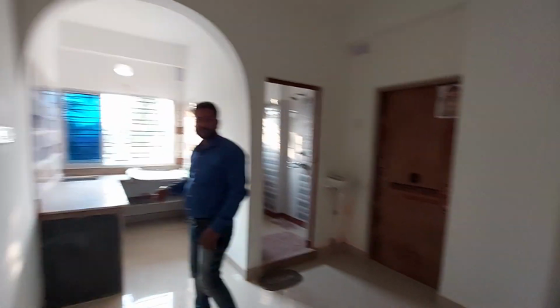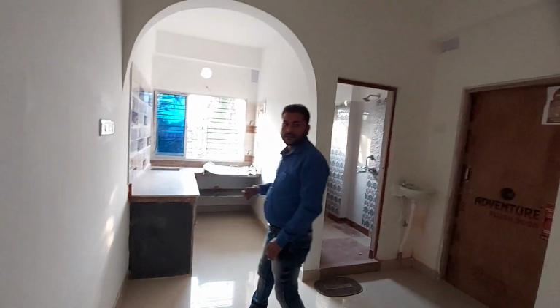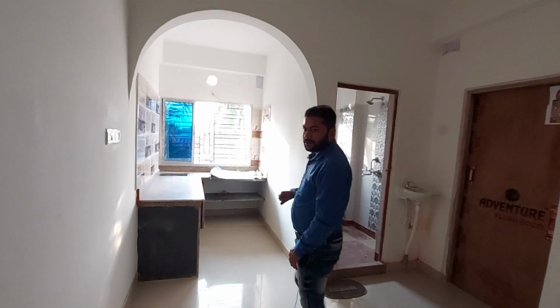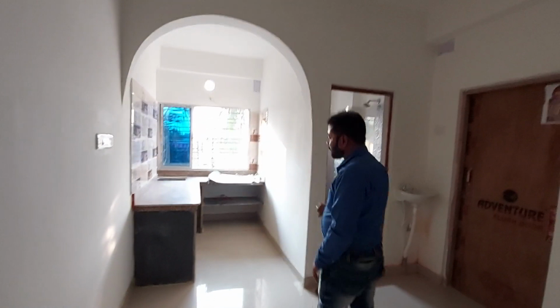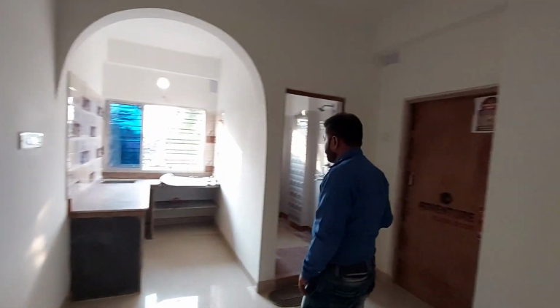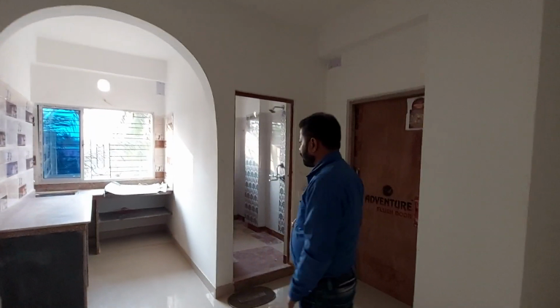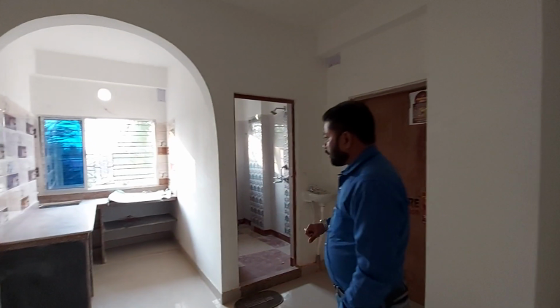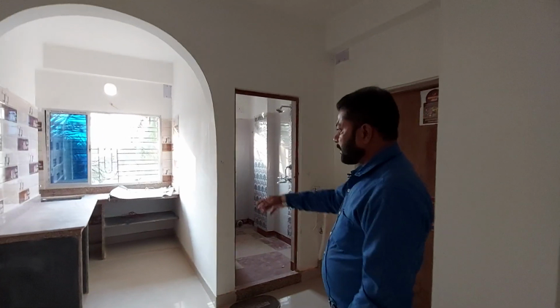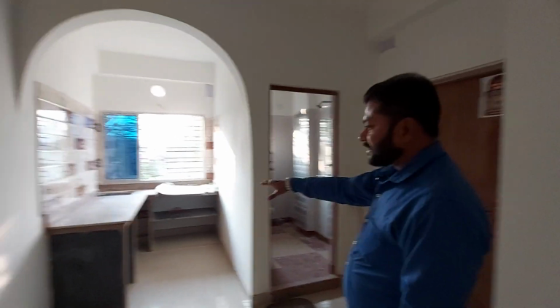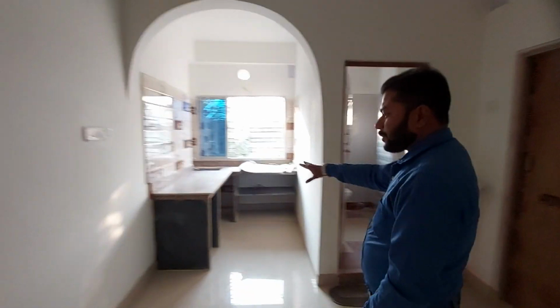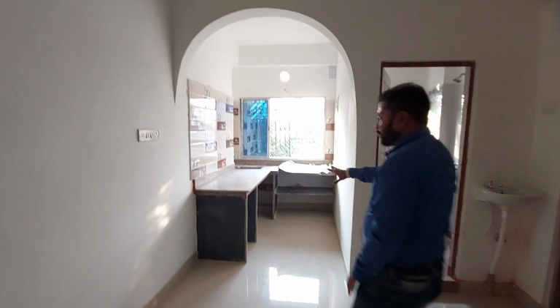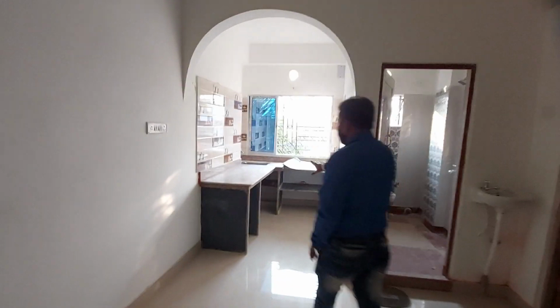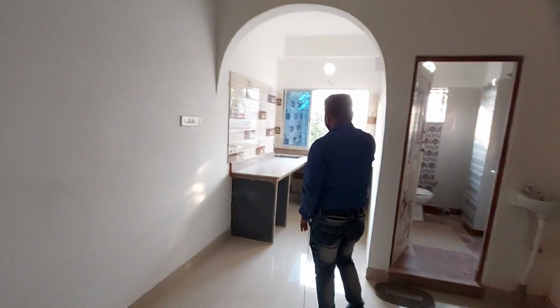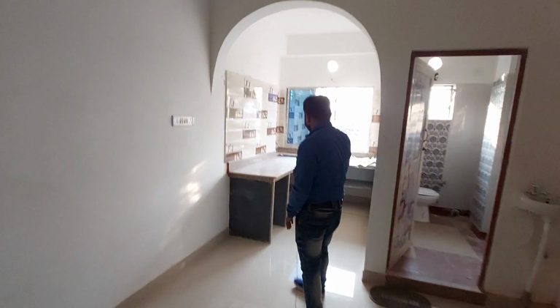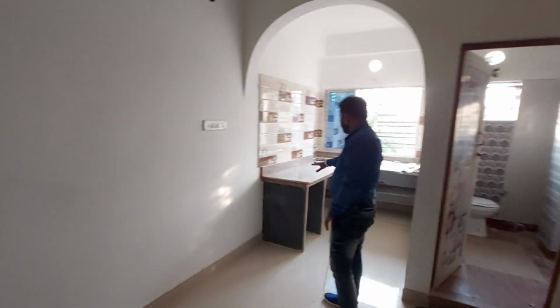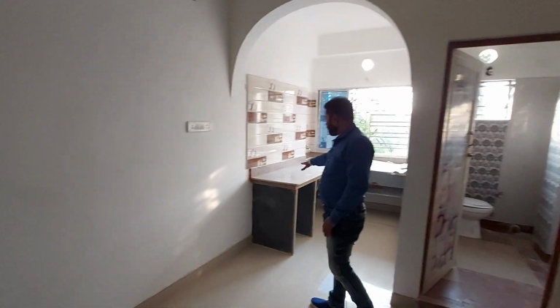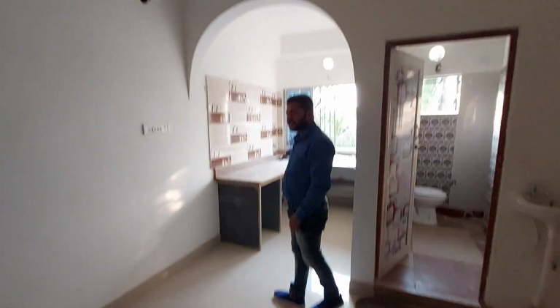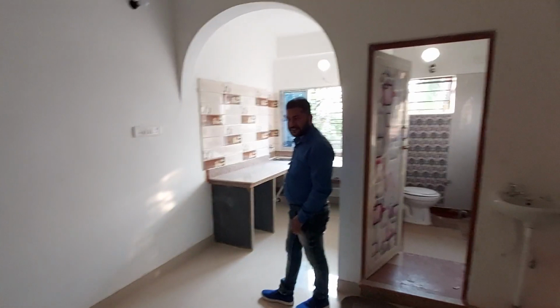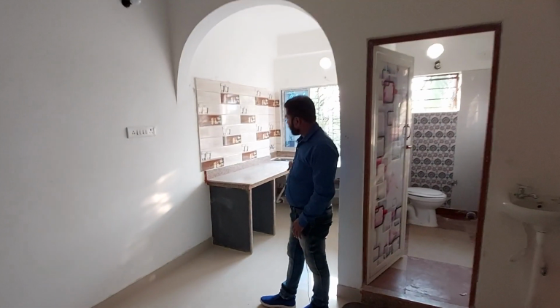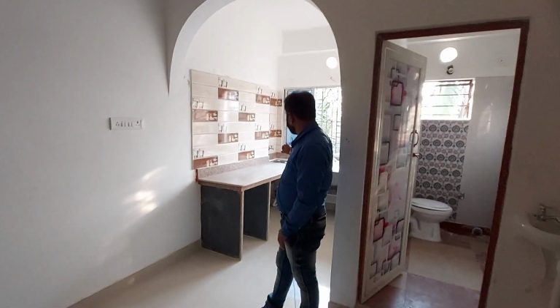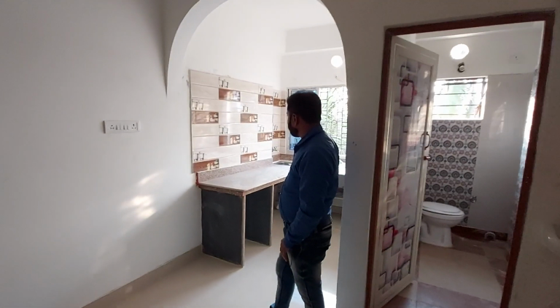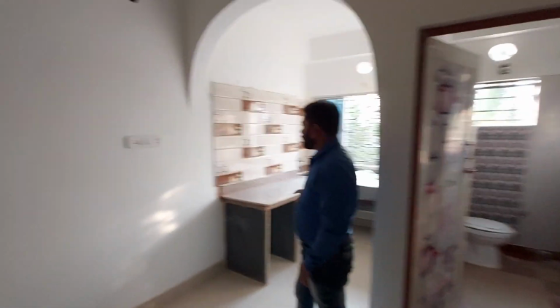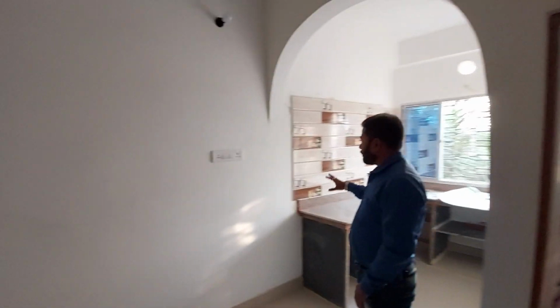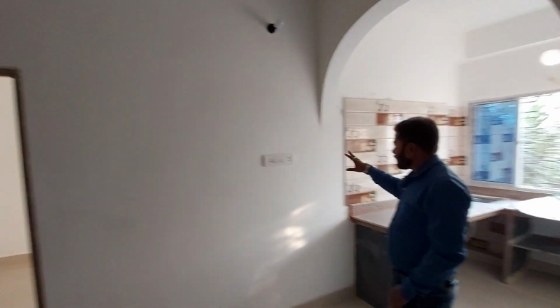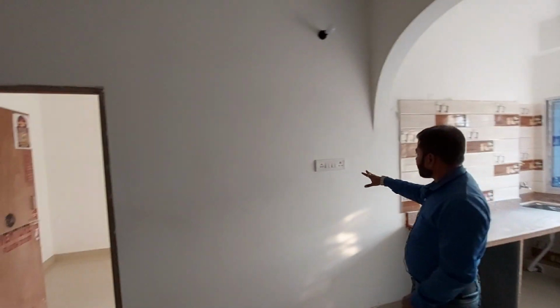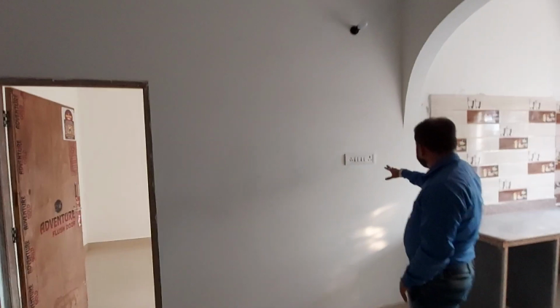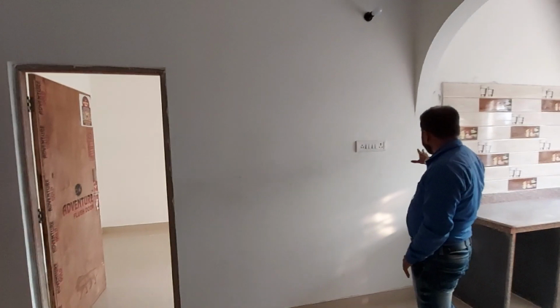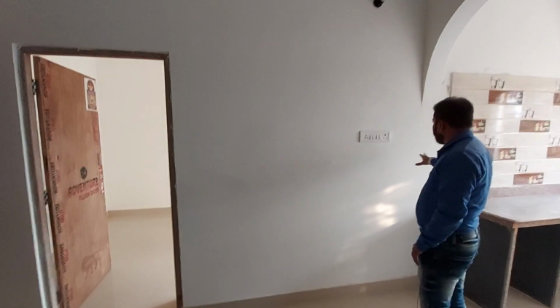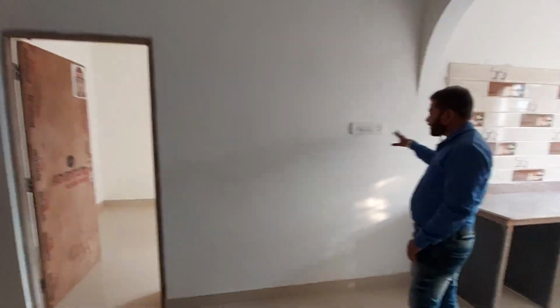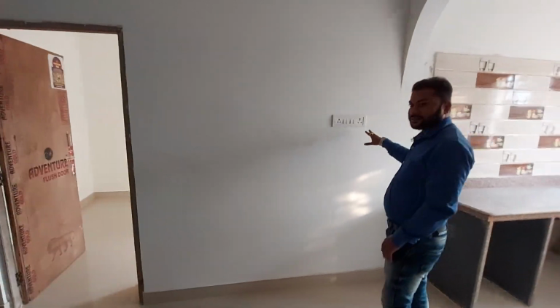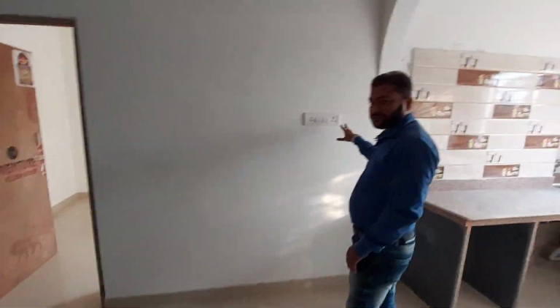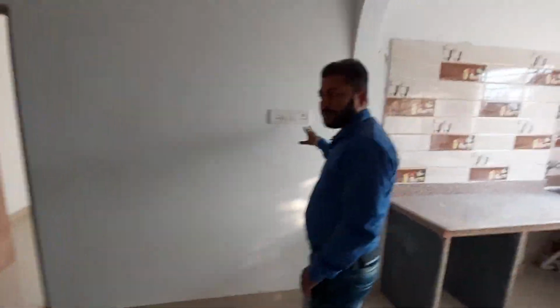As you can see, the kitchen platform is very beautiful. There is an L-type kitchen platform. There is a J-gat, Microwave, Mixi, Tajjano, etc.